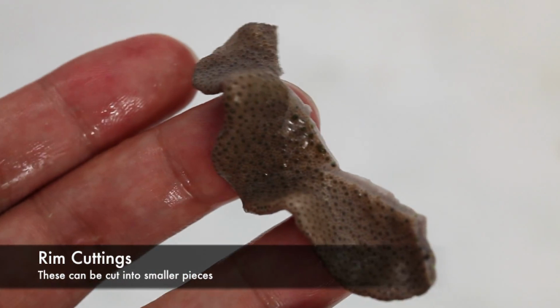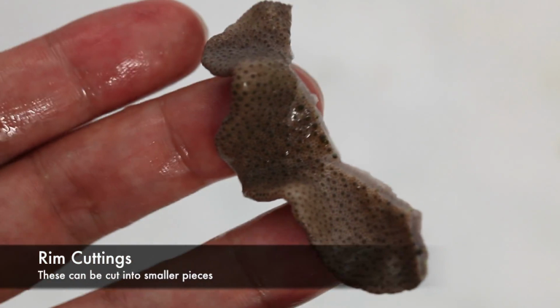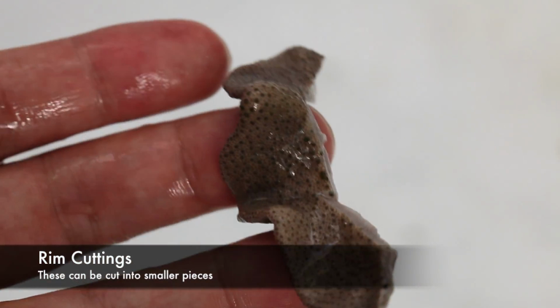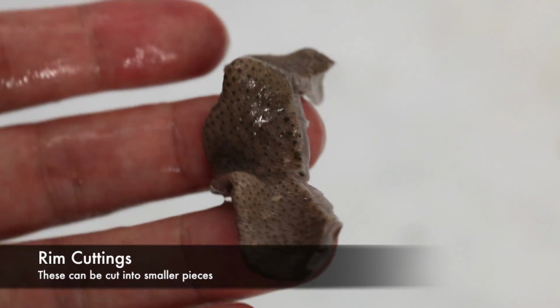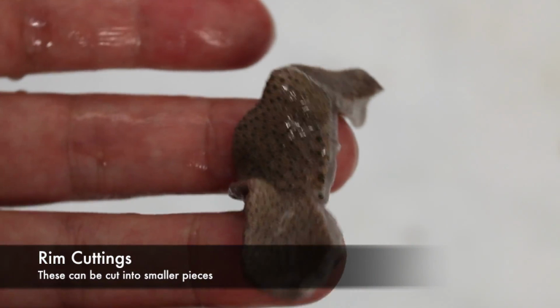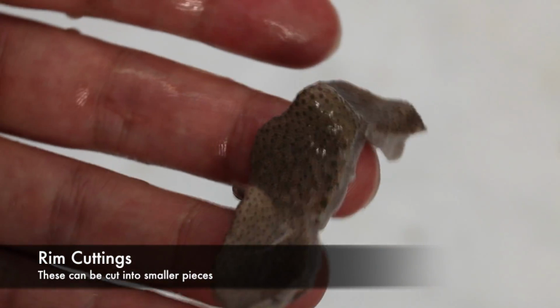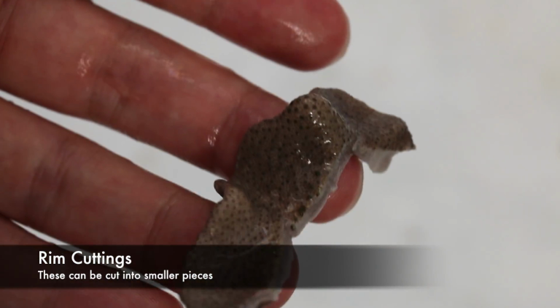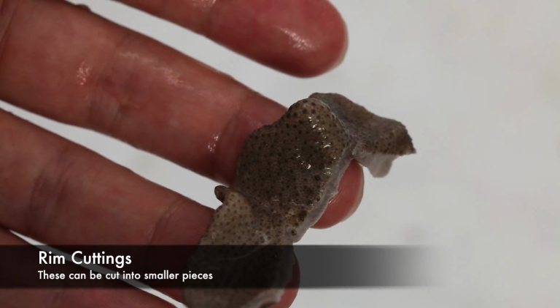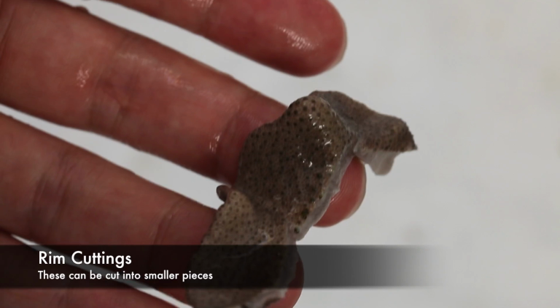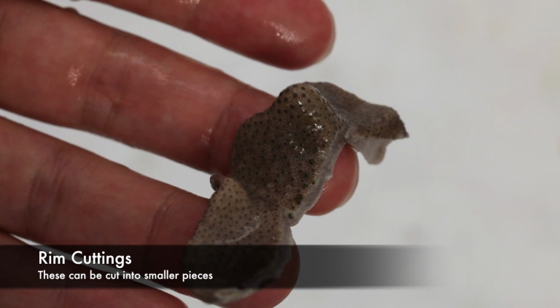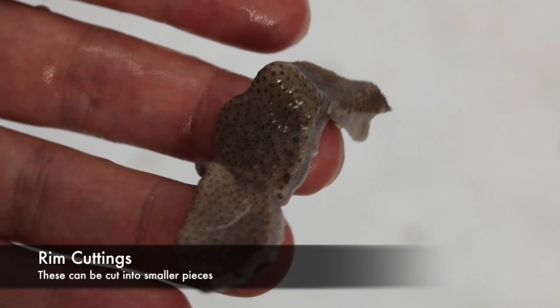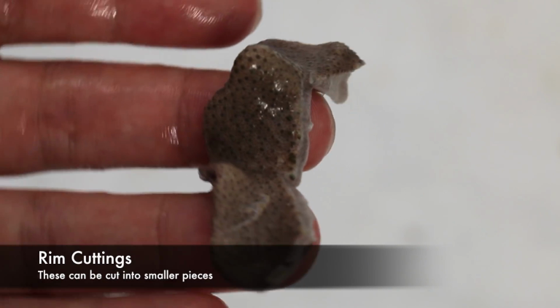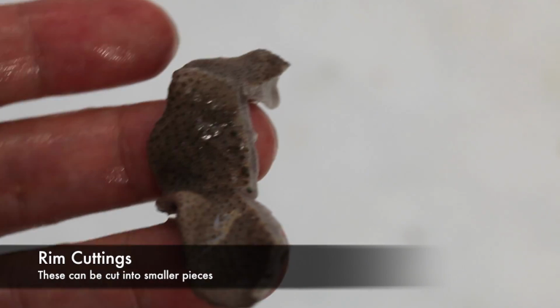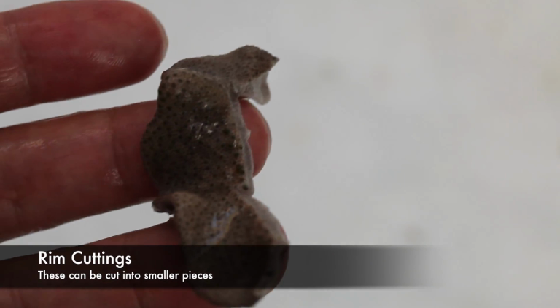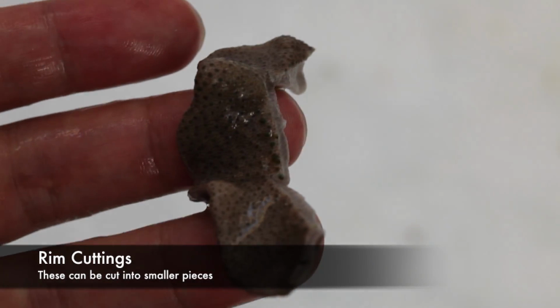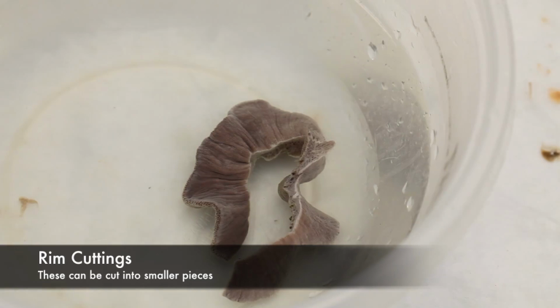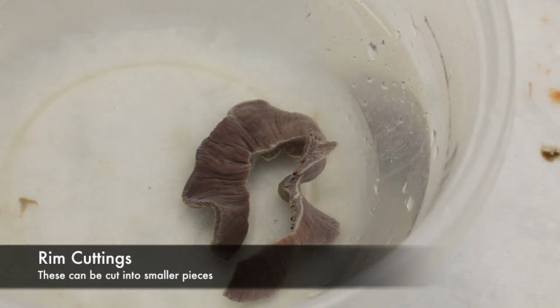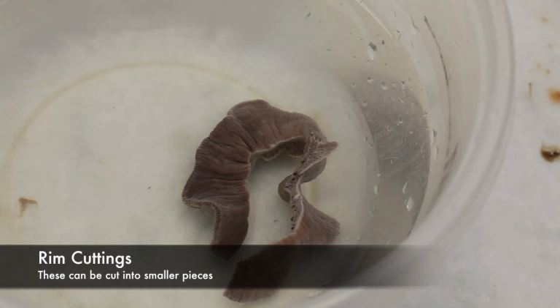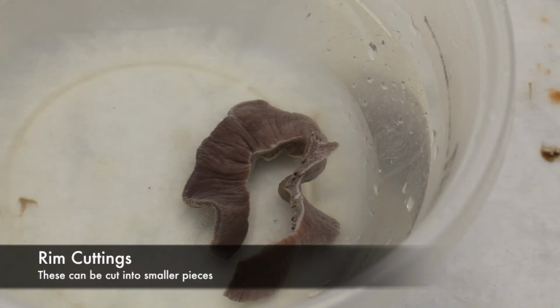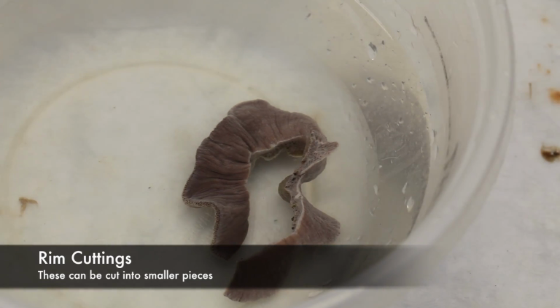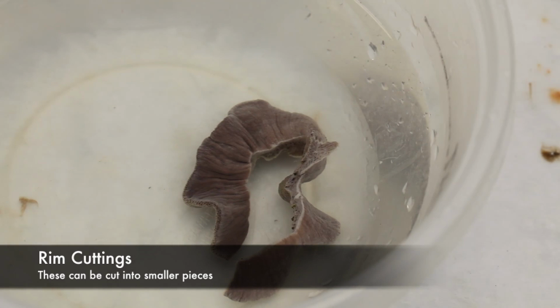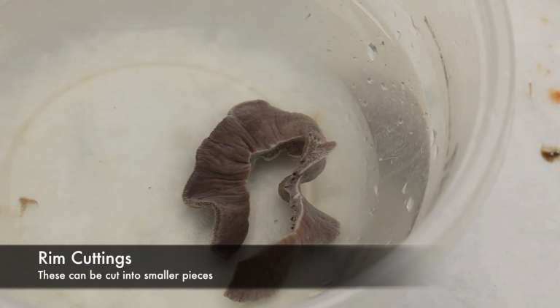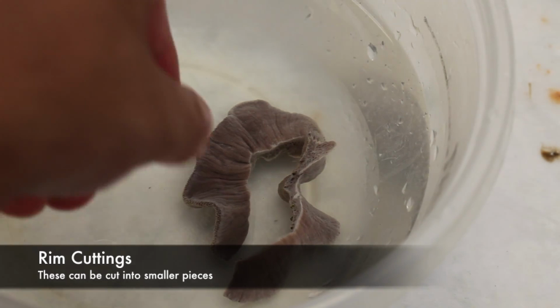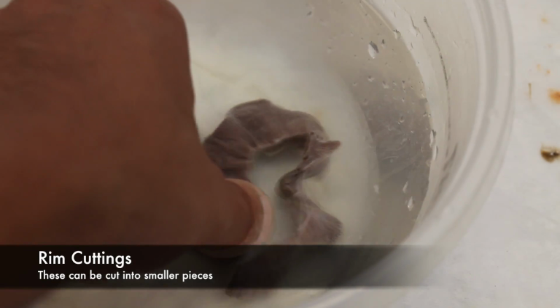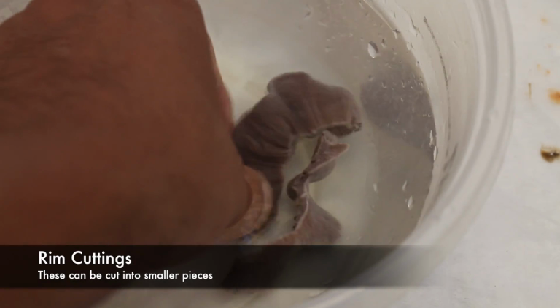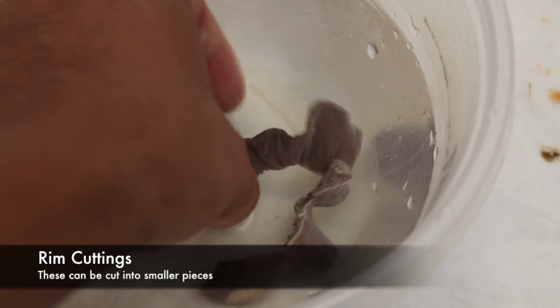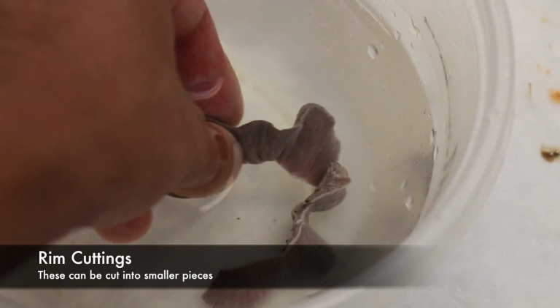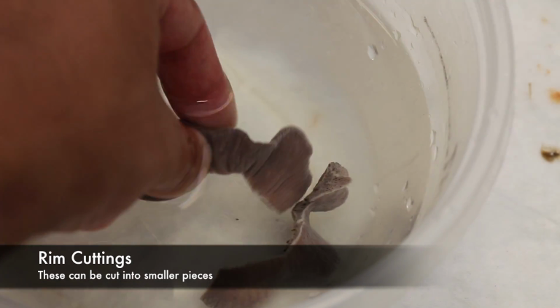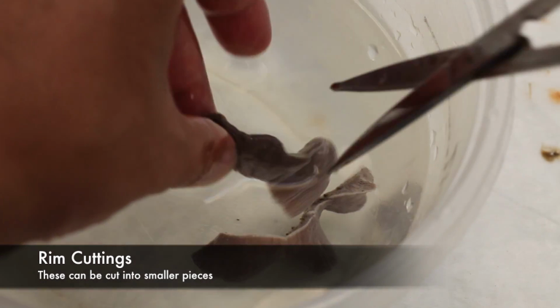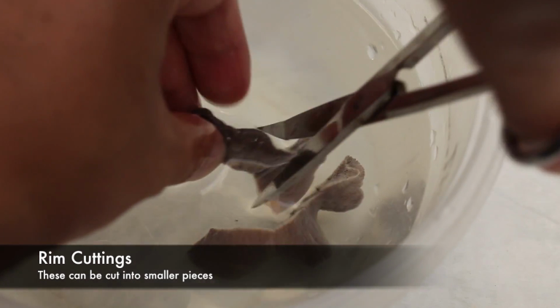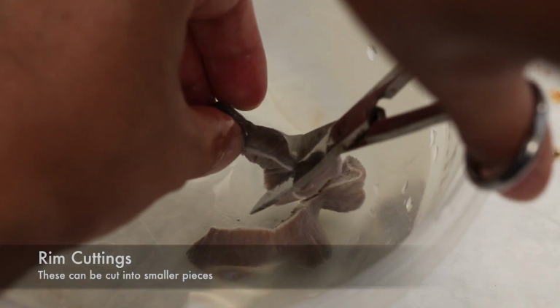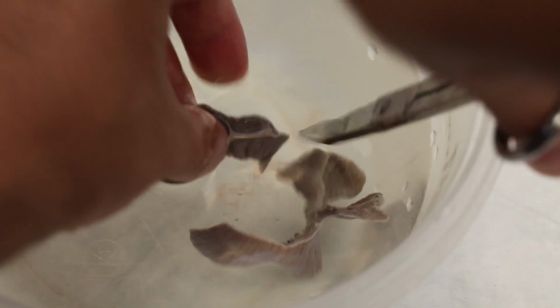The pieces of the rim that I've cut can be cut down into smaller pieces. I try to cut them into roughly square-shaped sections so that when they grow they have a much more symmetrical shape.